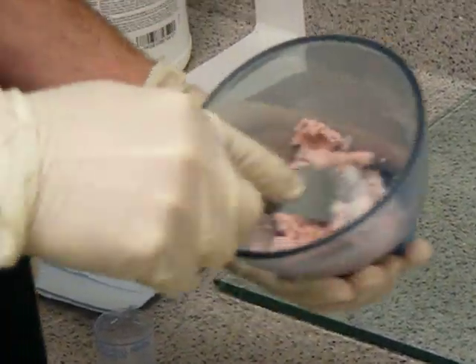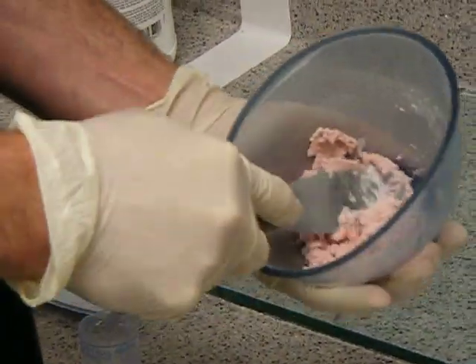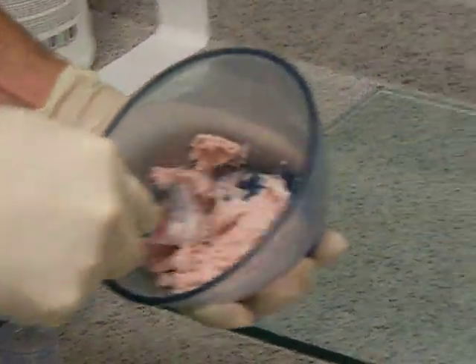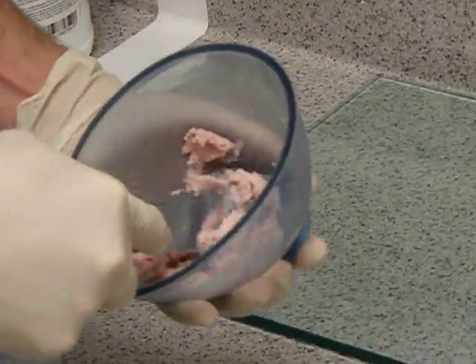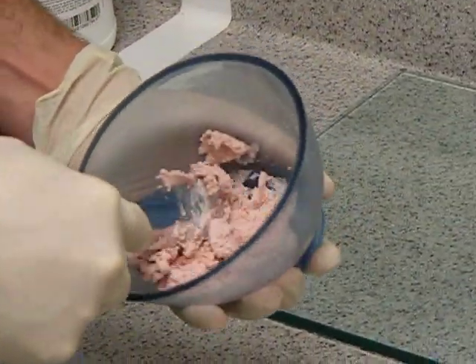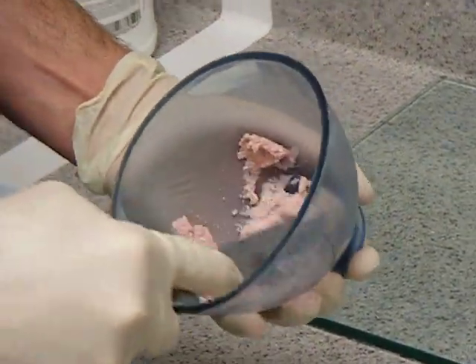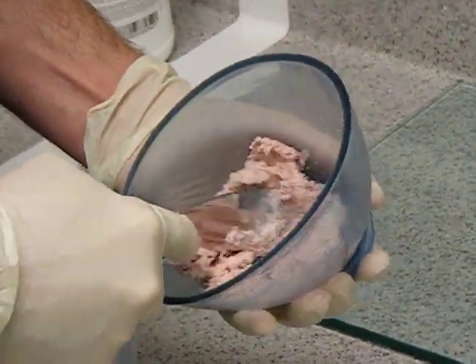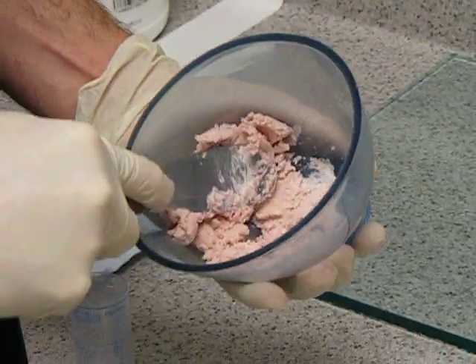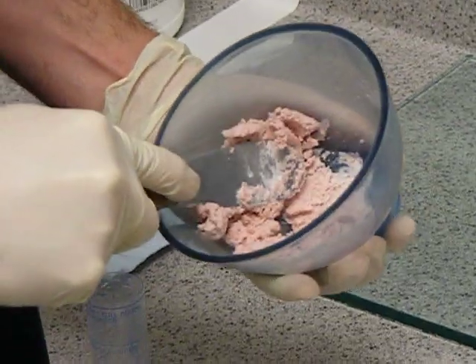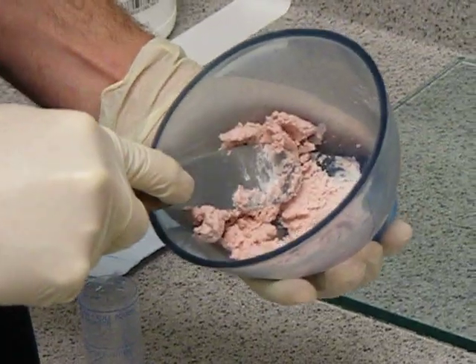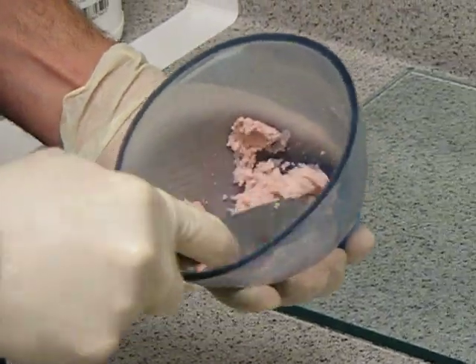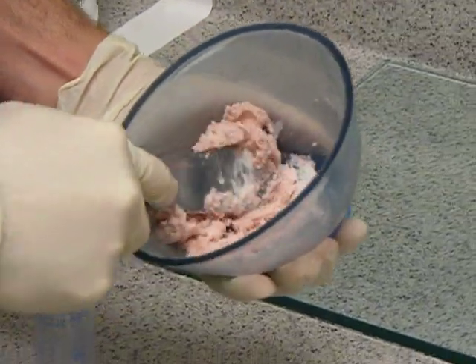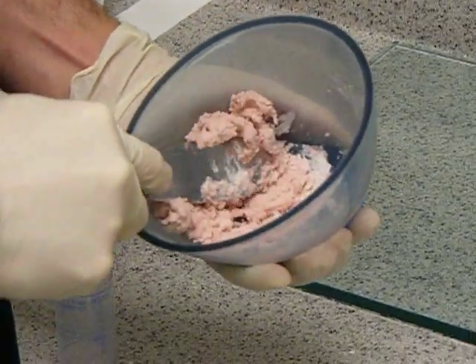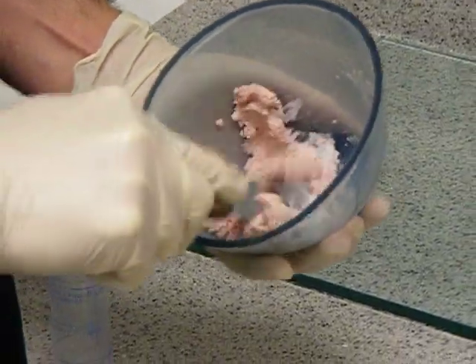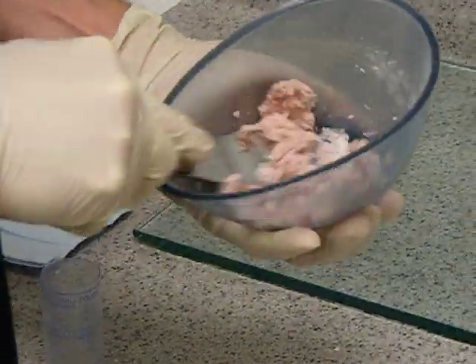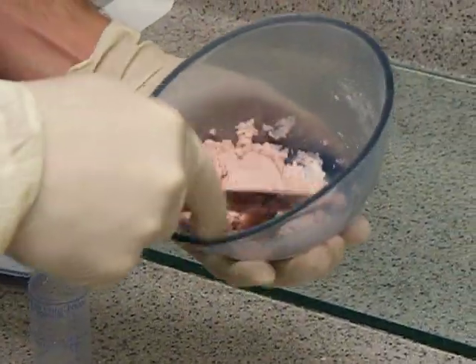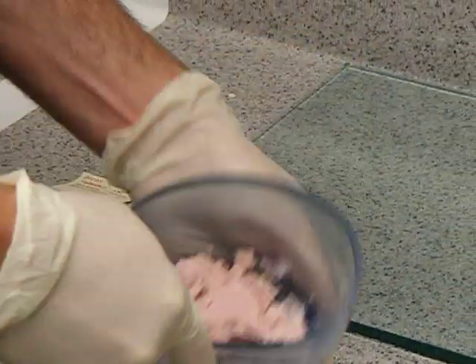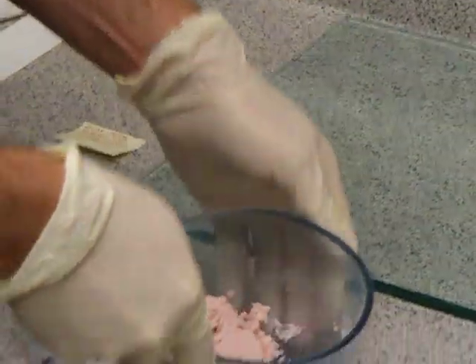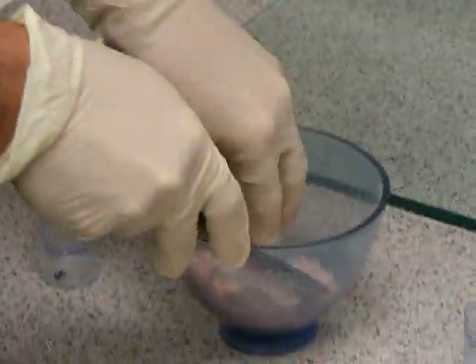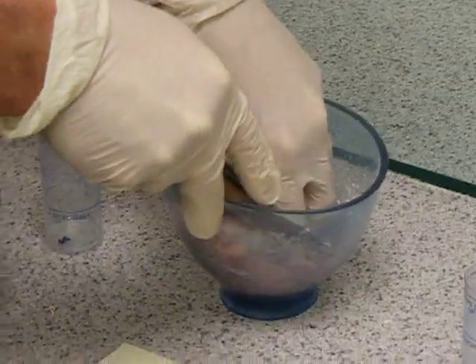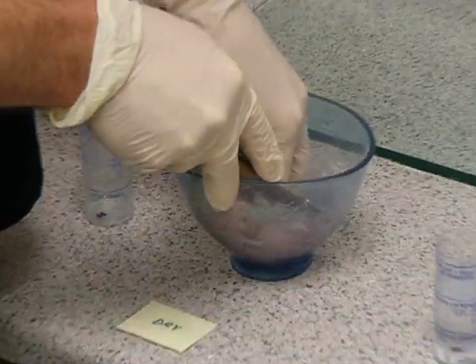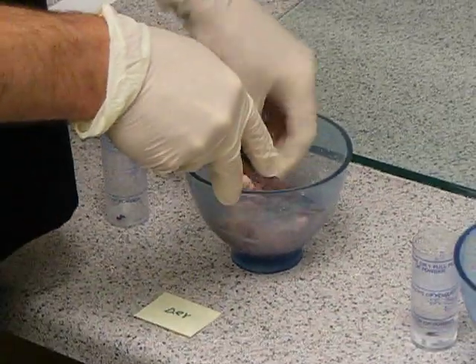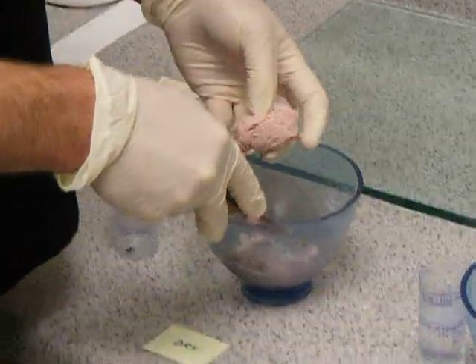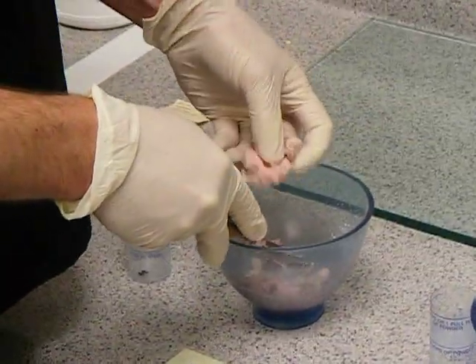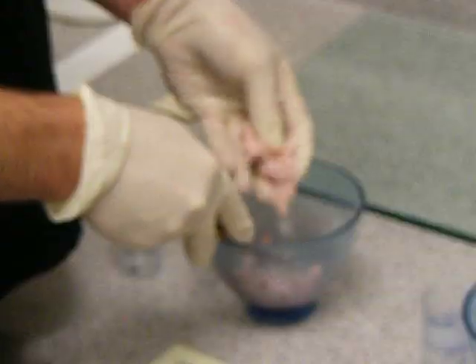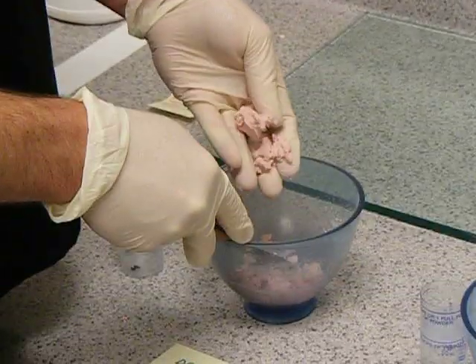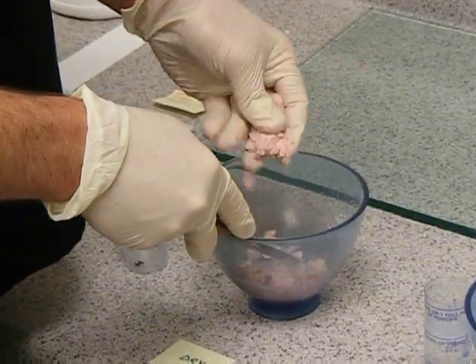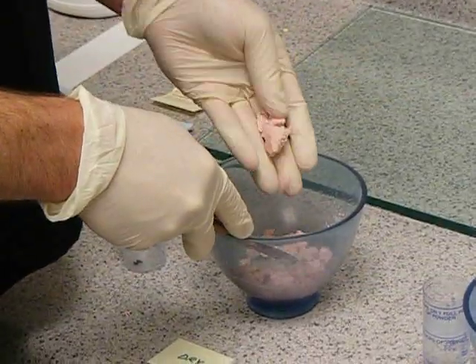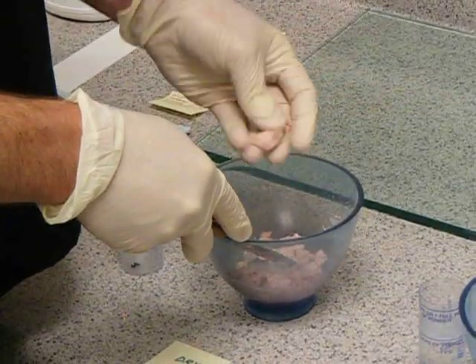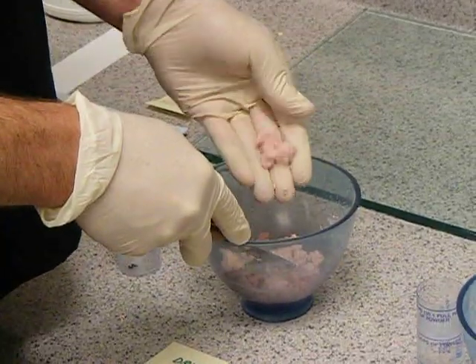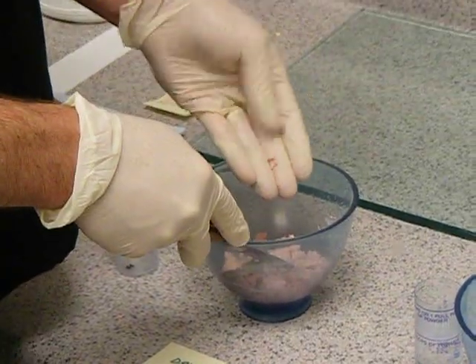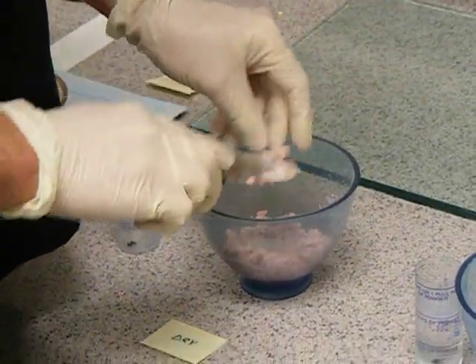Dry spots are often left at the bottom of the bowl, as you can see there. And it's very crumbly when you pick the alginate up.